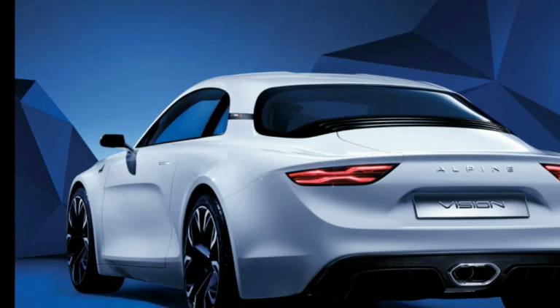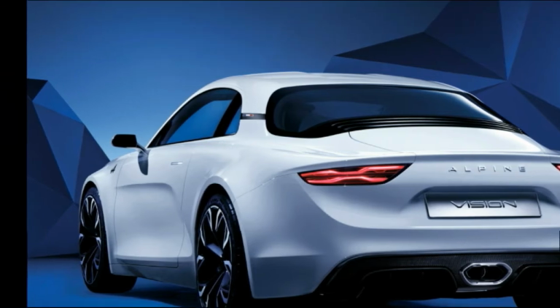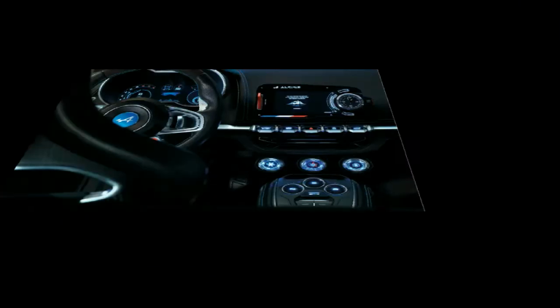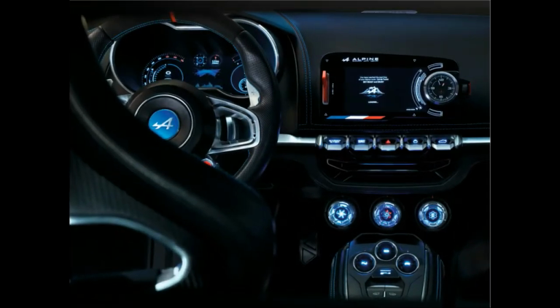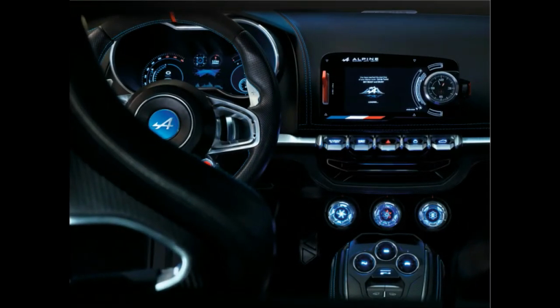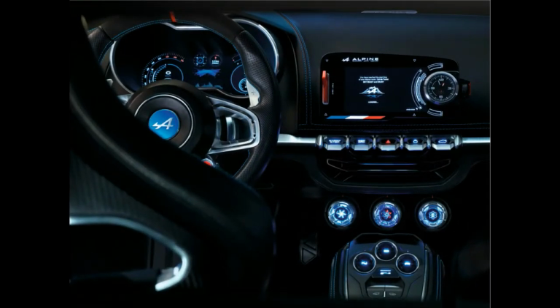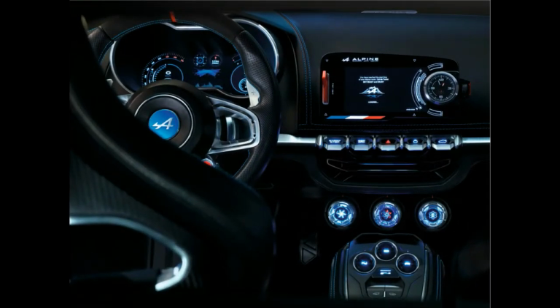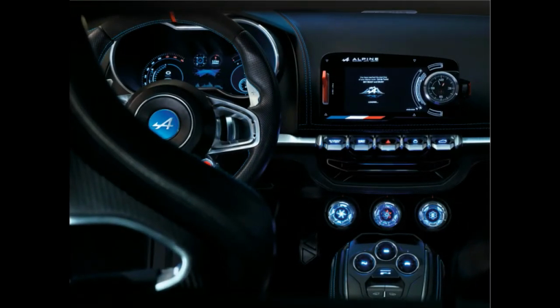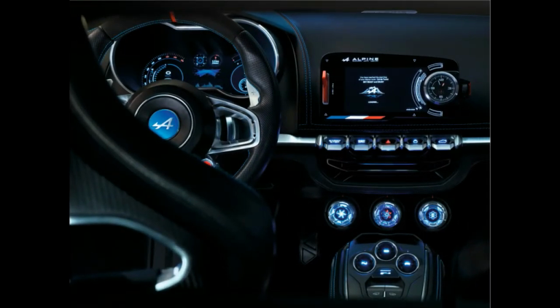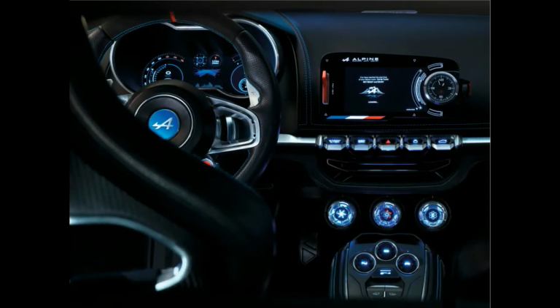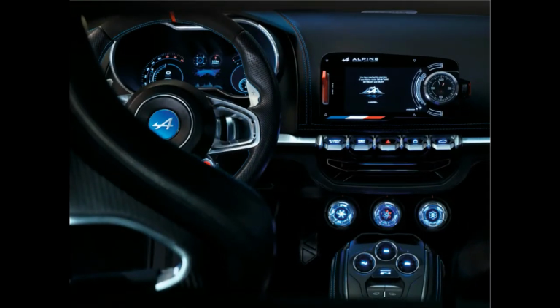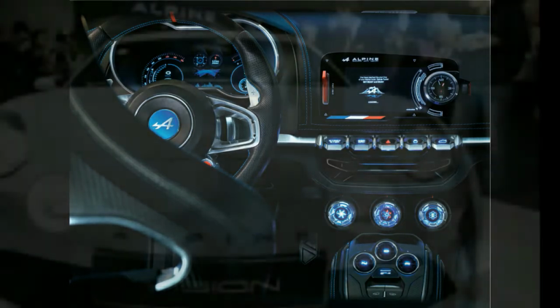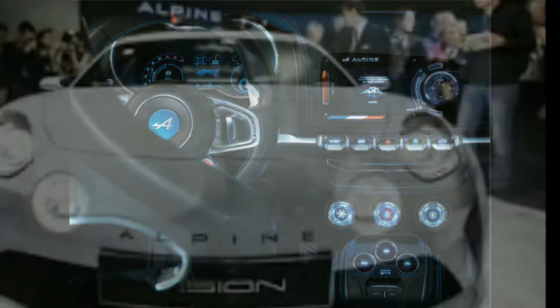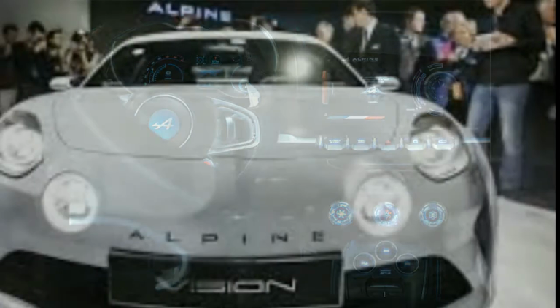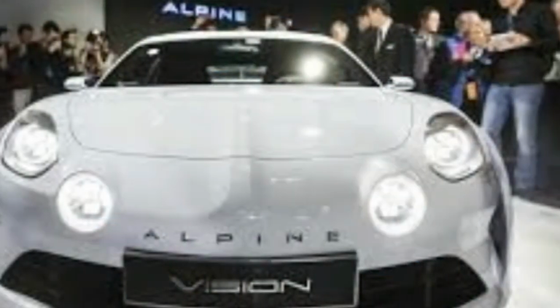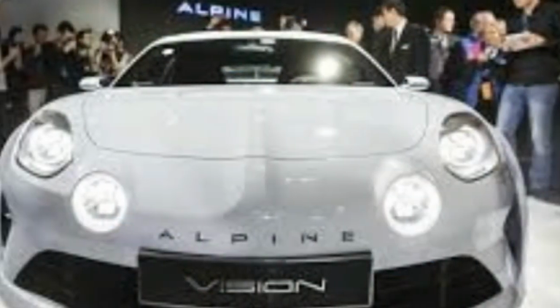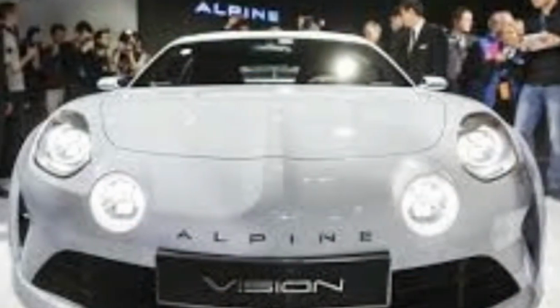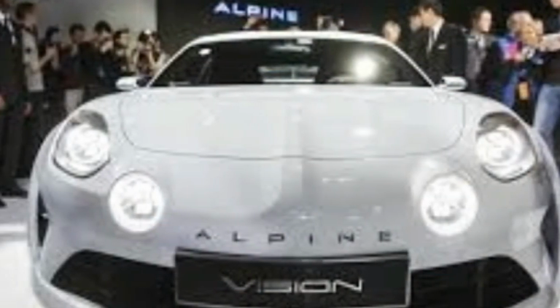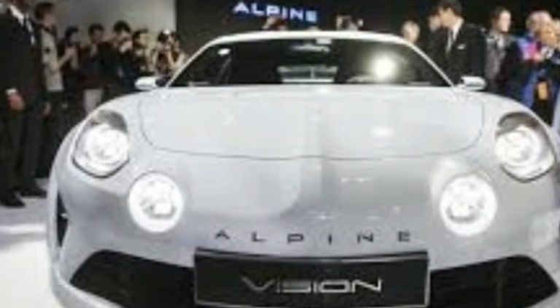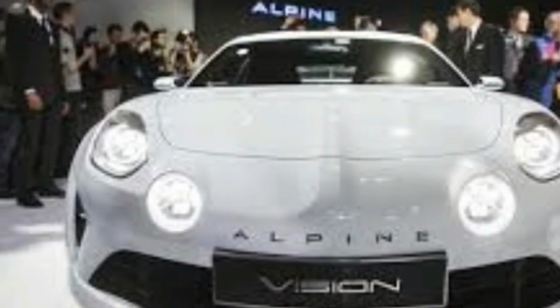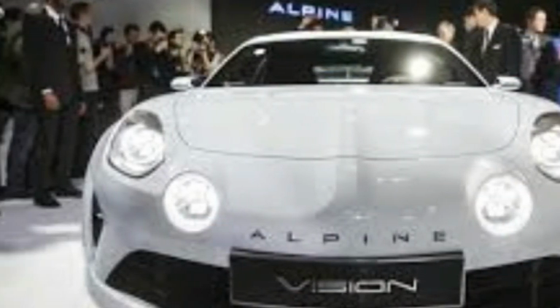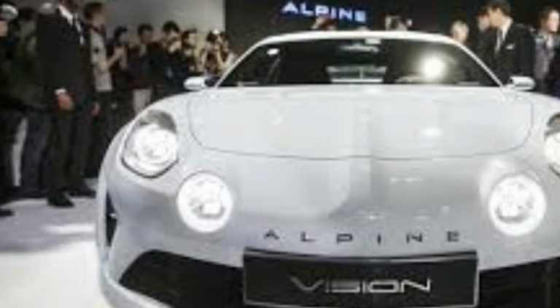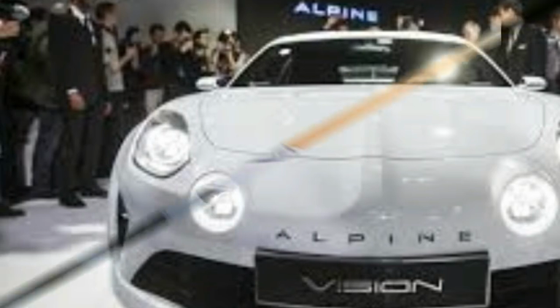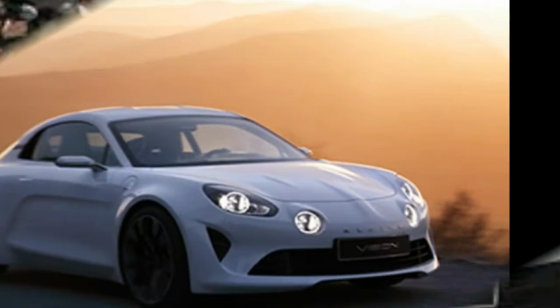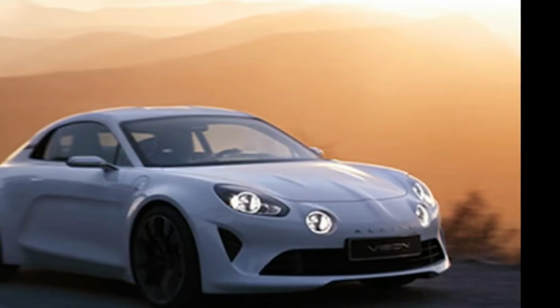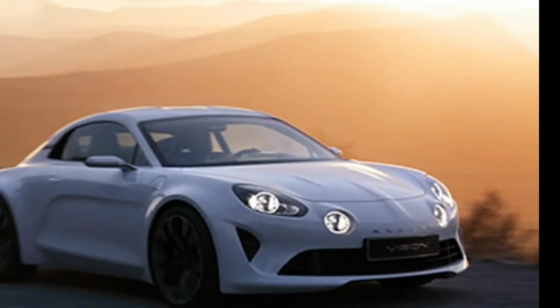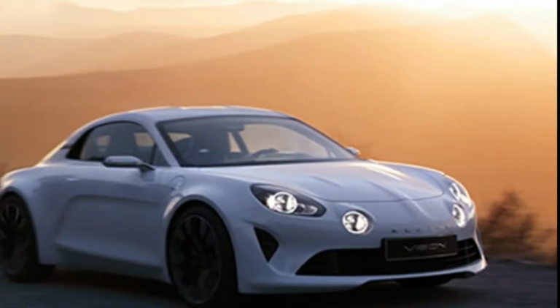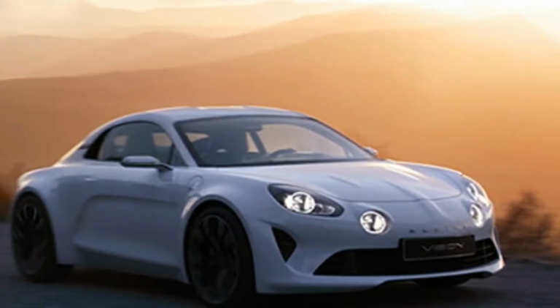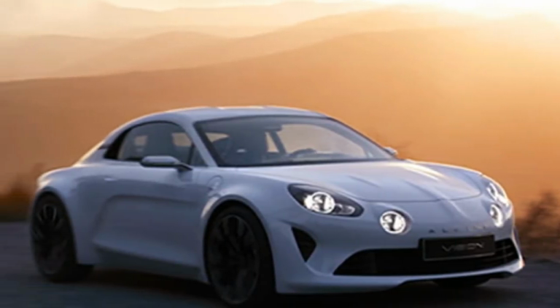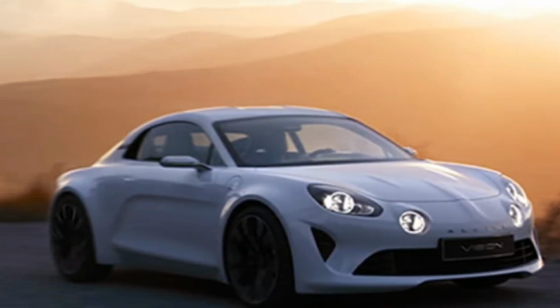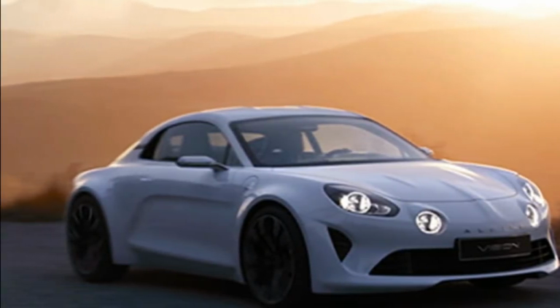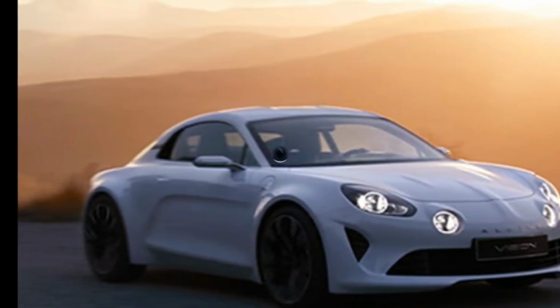The production car will use a turbocharged four-cylinder engine of an unspecified capacity. Autocar understands the engine will be a 1.8-liter unit developed from the turbocharged 1.6-liter engine used in the Renault Clio RS.